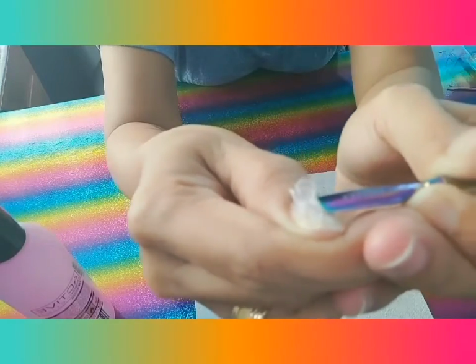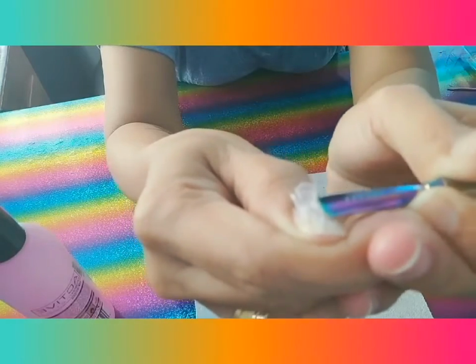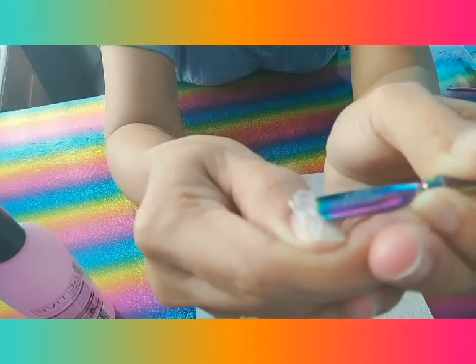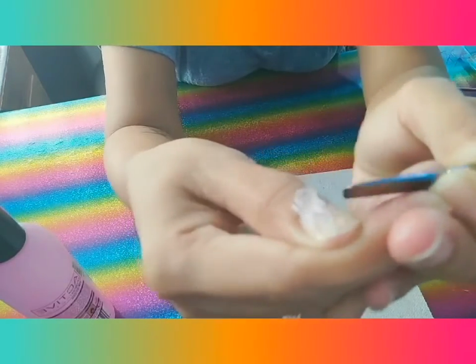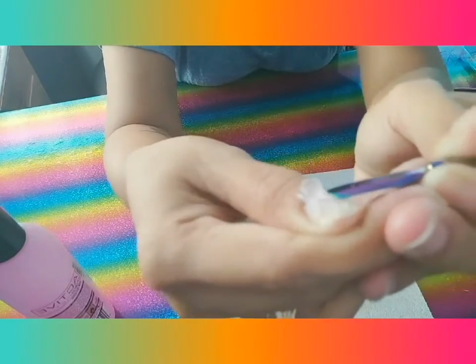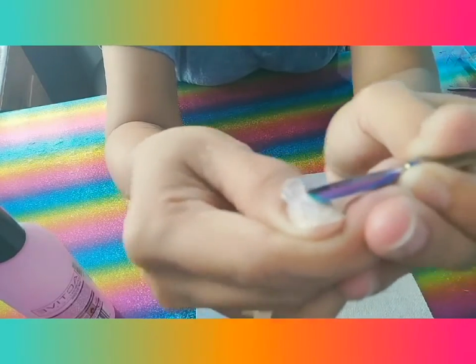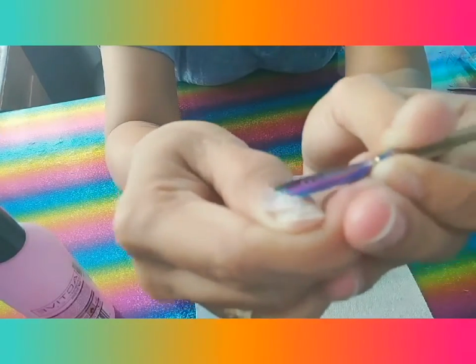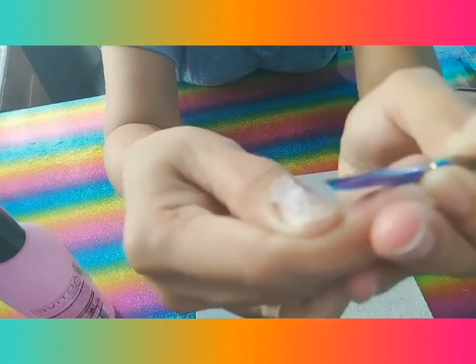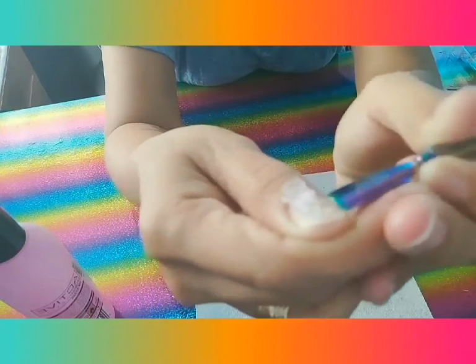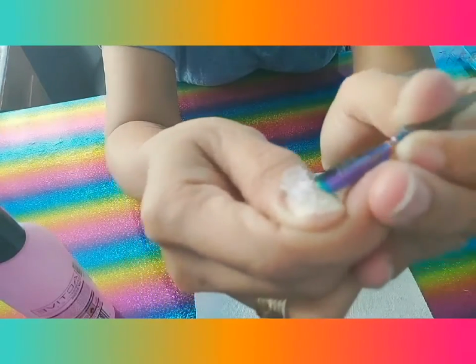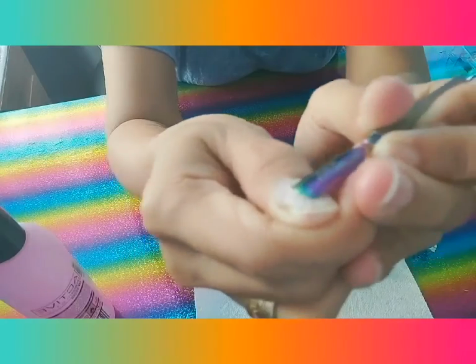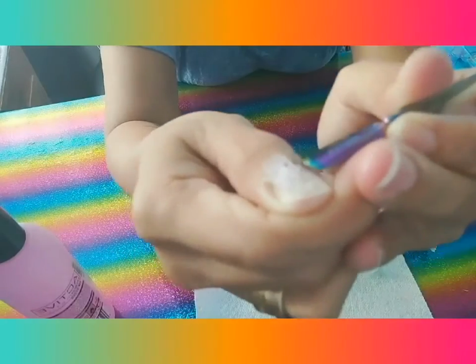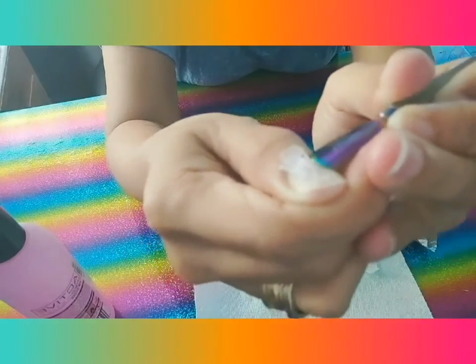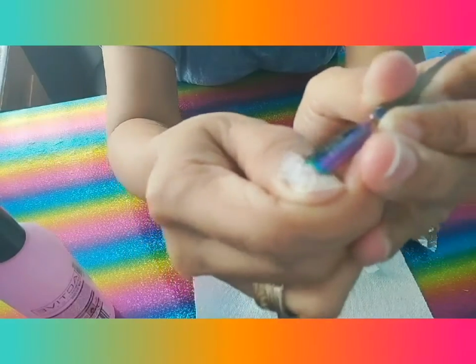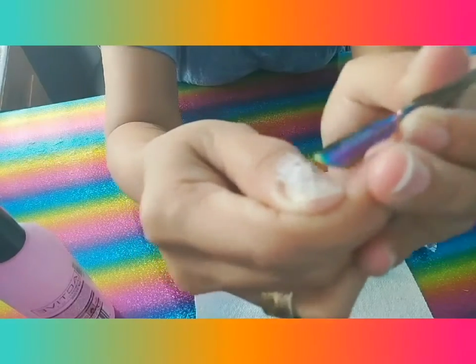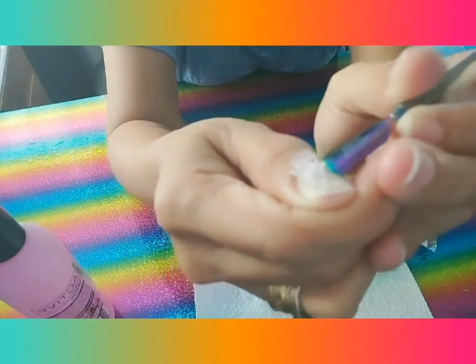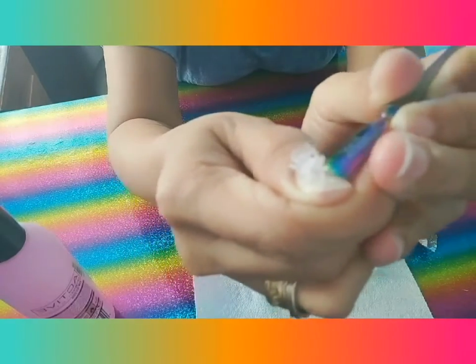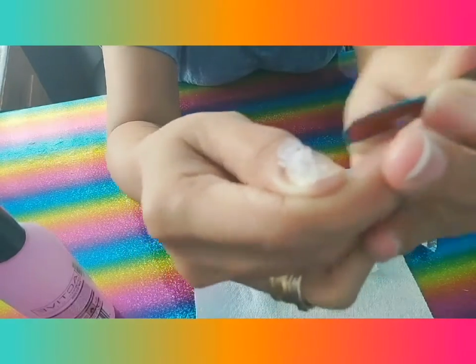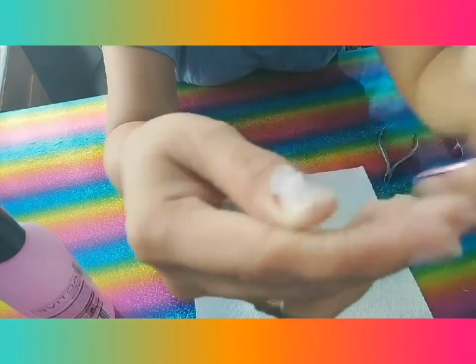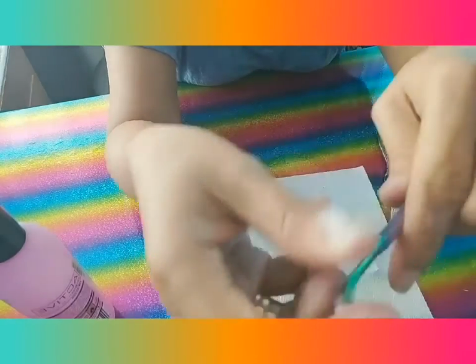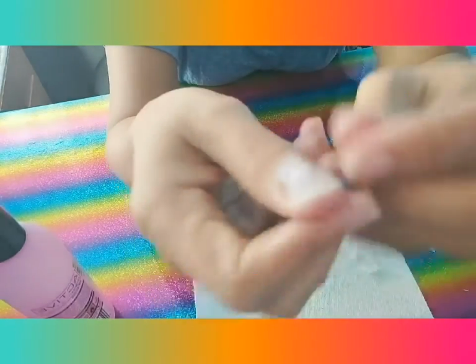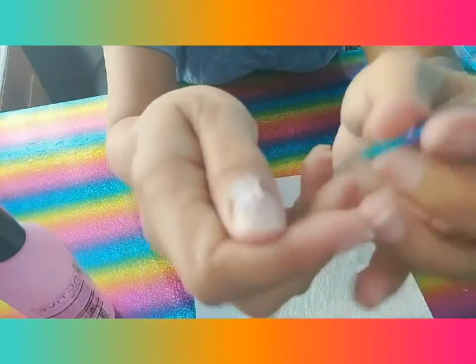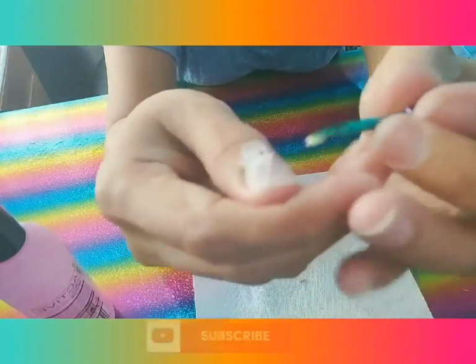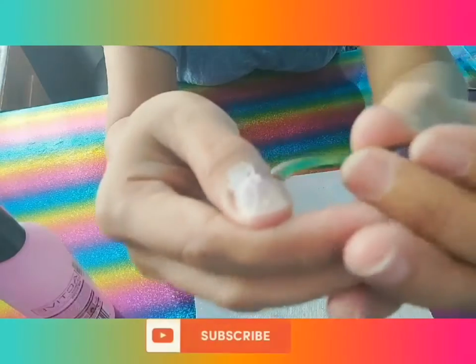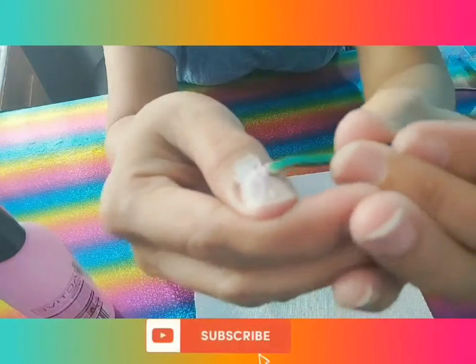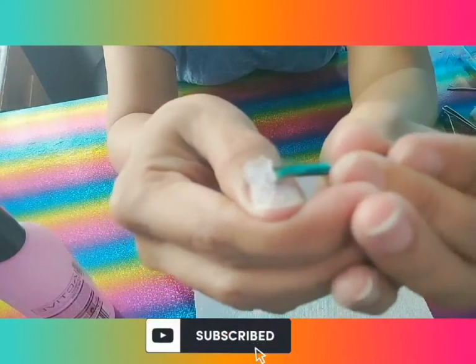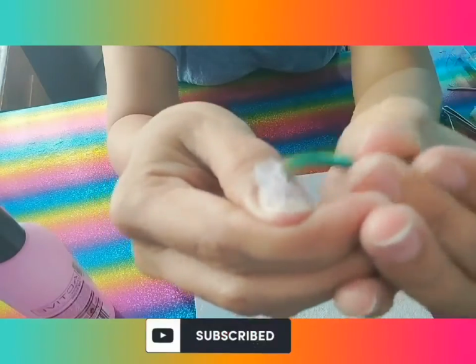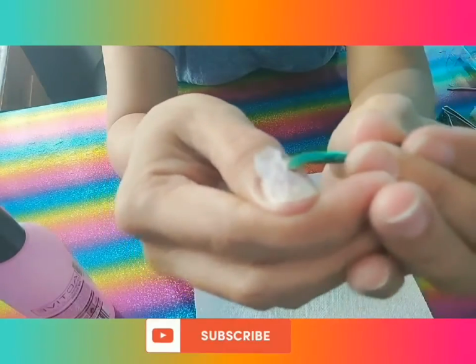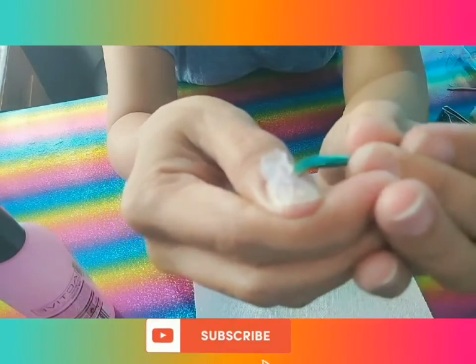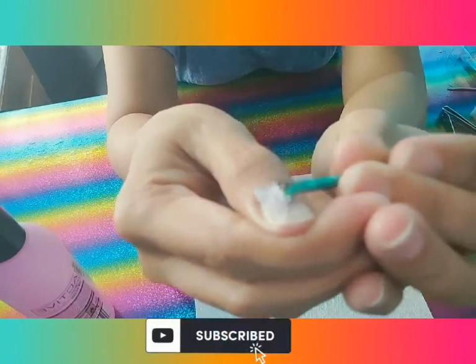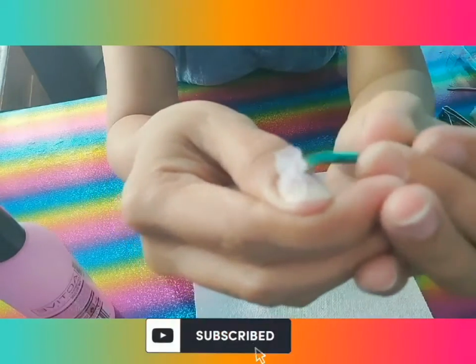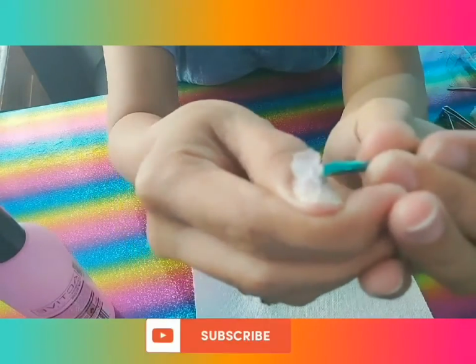This is how you do it guys — very quick and simple. Hope you like this video. Don't forget to click the button below and subscribe. Once again, this is Madam Beauty Vlogs.